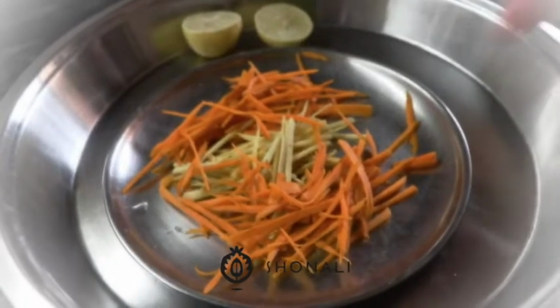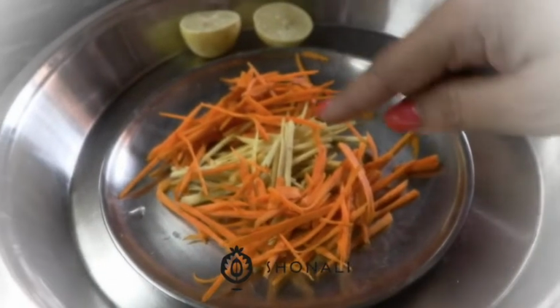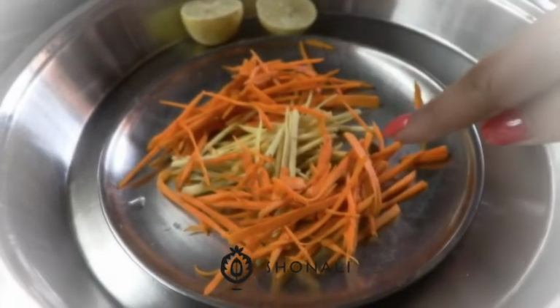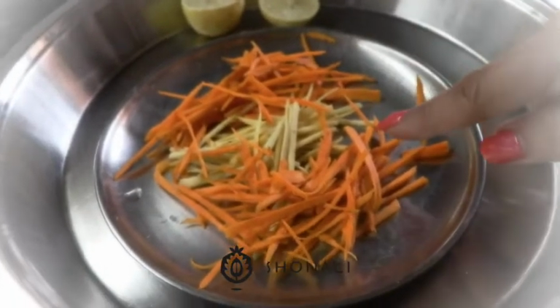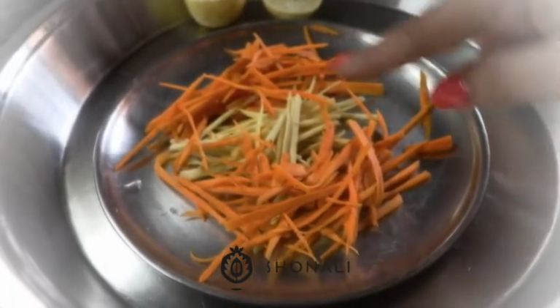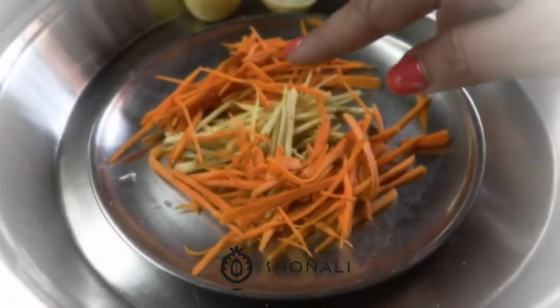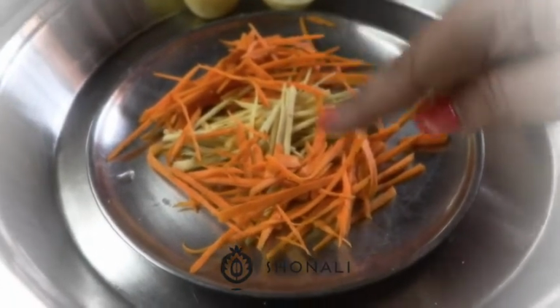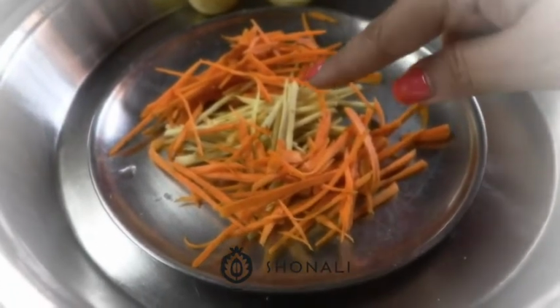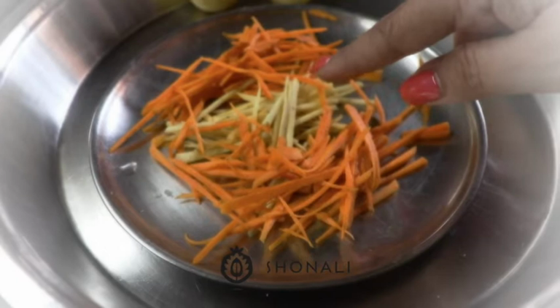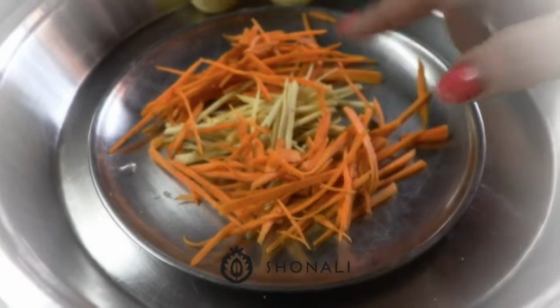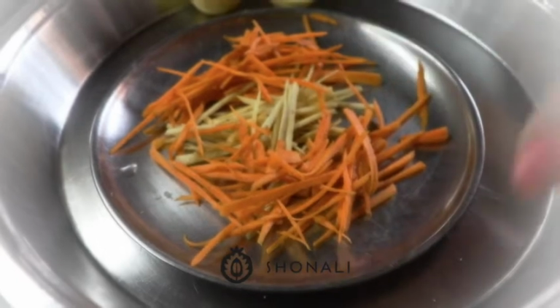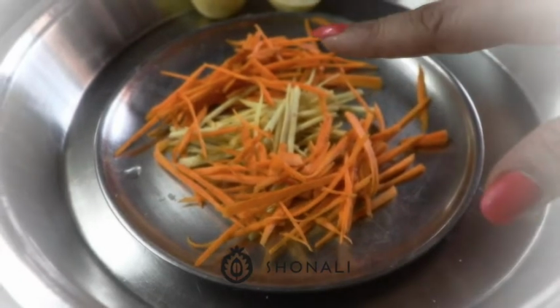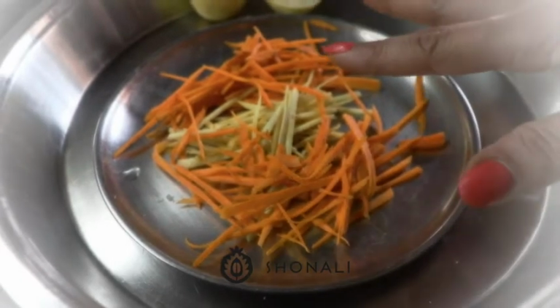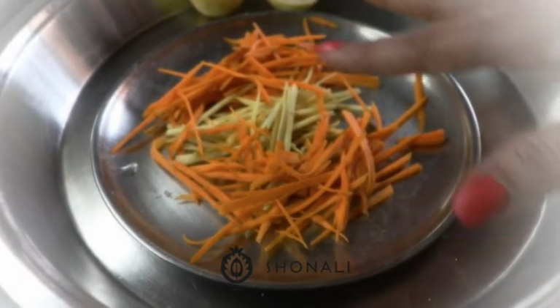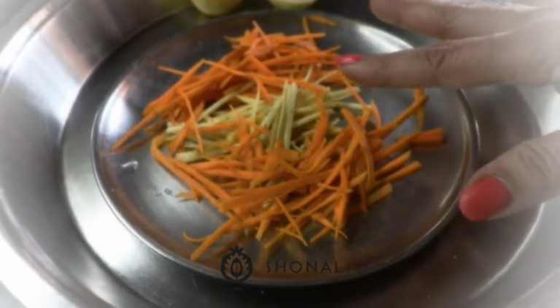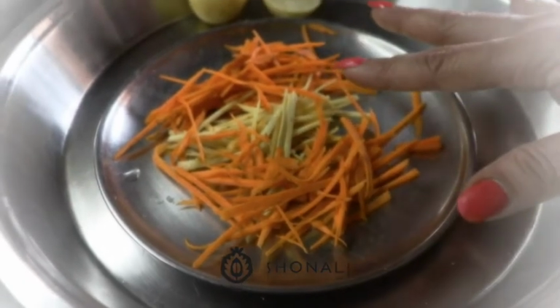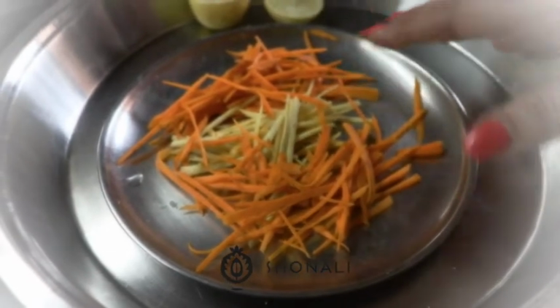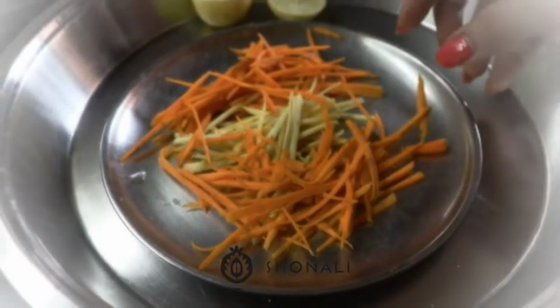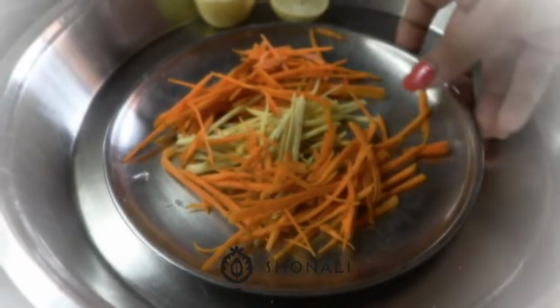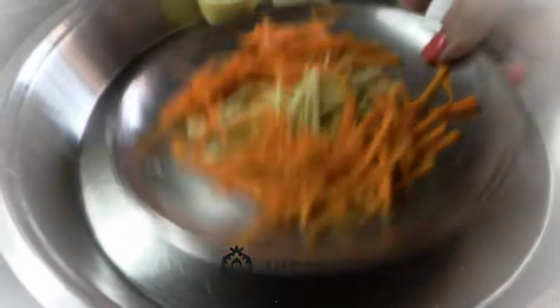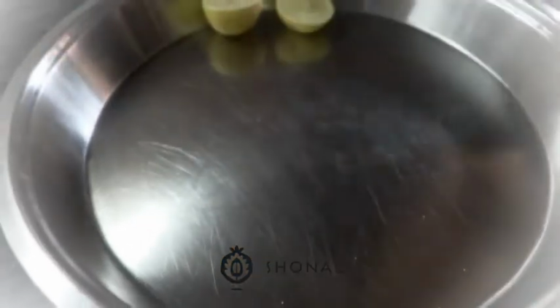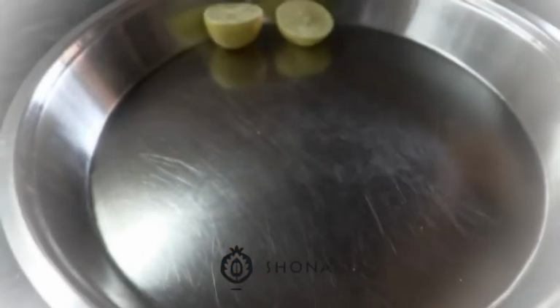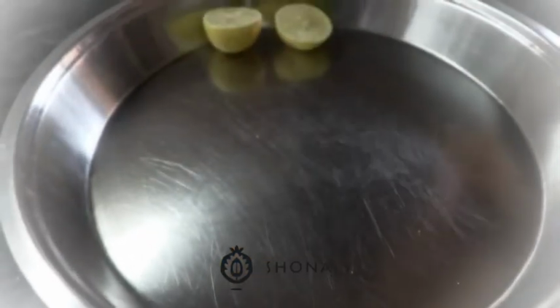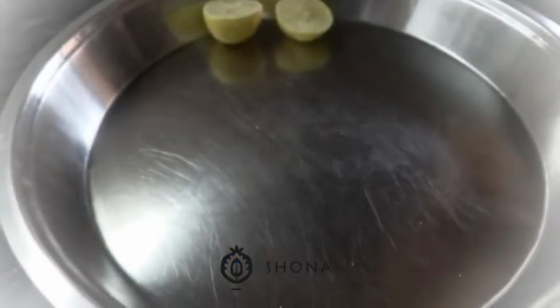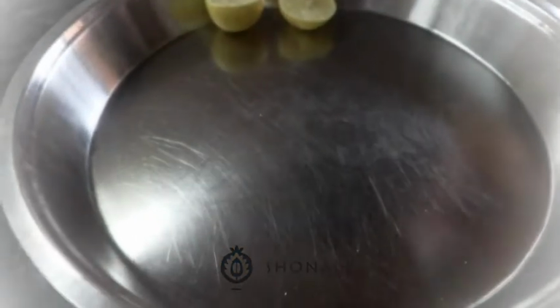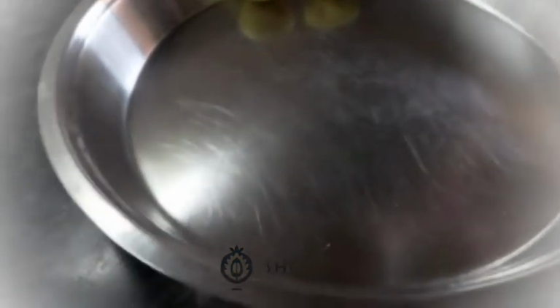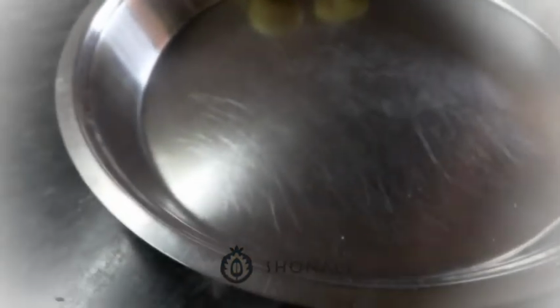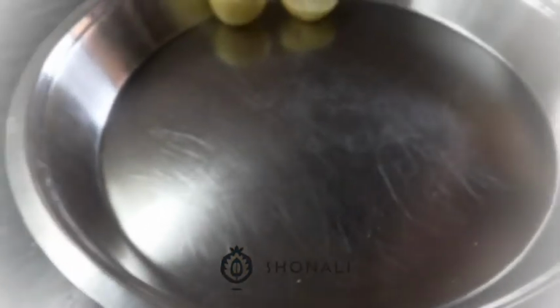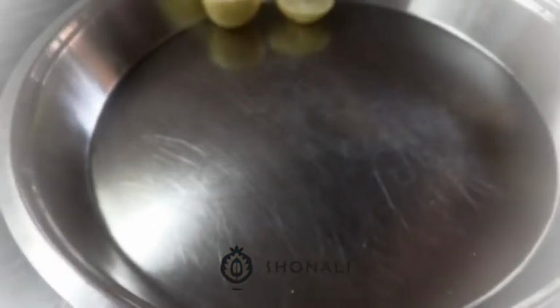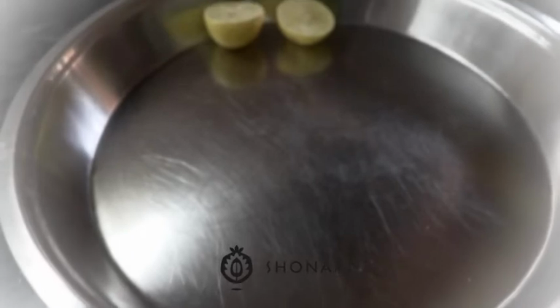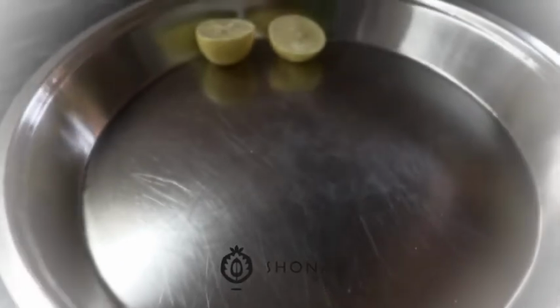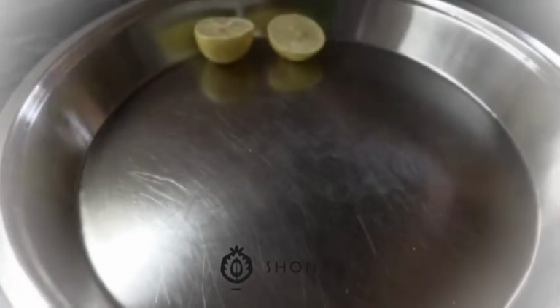I'm going to be using turmeric — both the orange and the yellow variety — because this is anti-inflammatory. It's very good to support you at this point in time. And I'm going to first make the prep for it. This is a lovely quick pickle taught to me by a very dear friend.